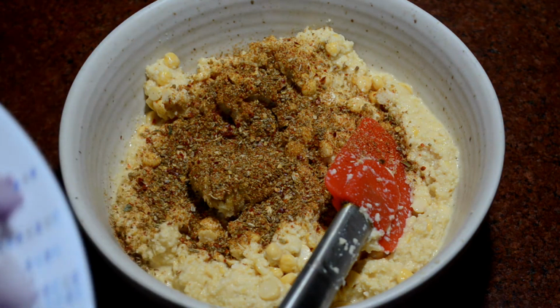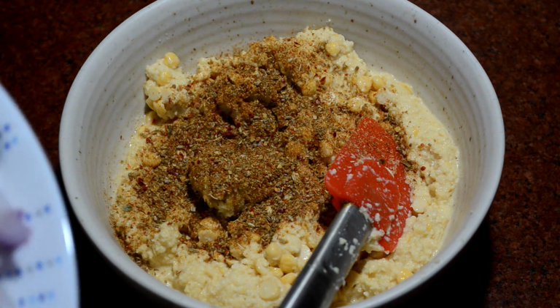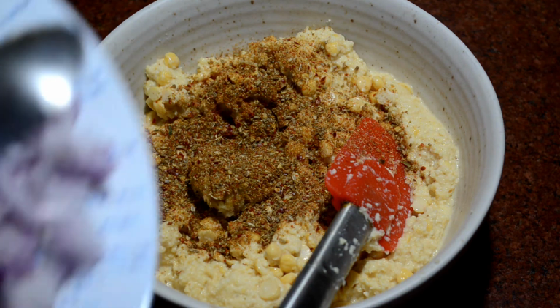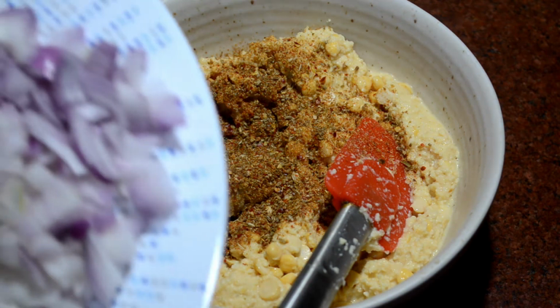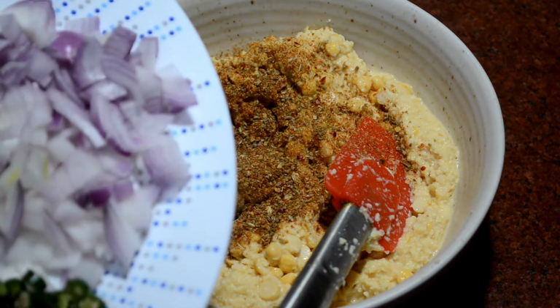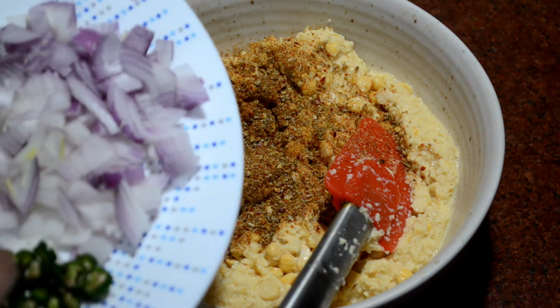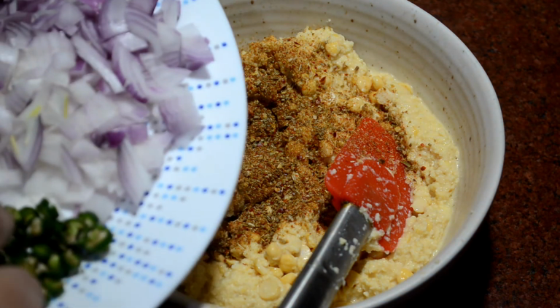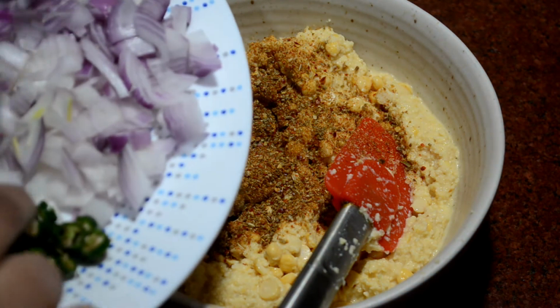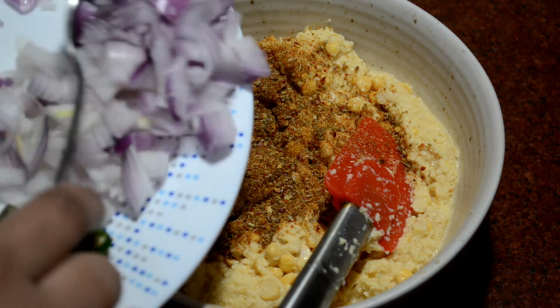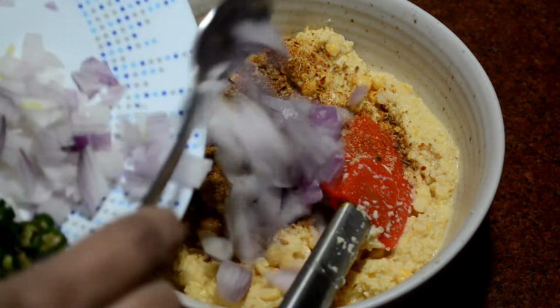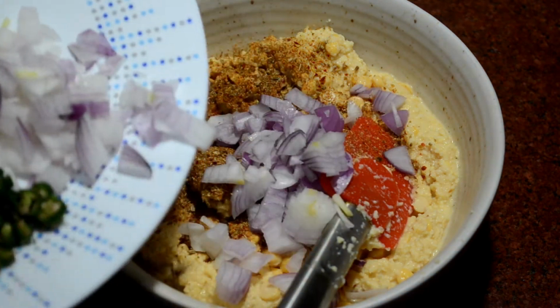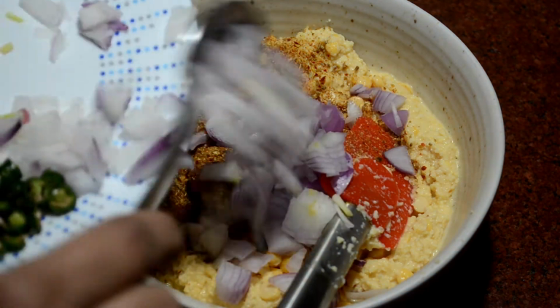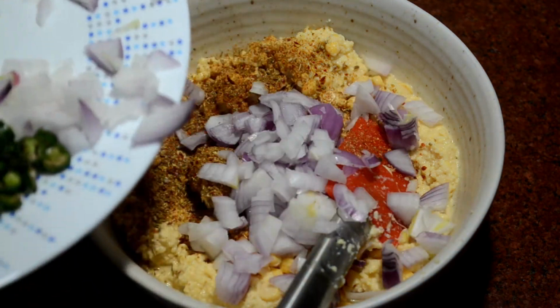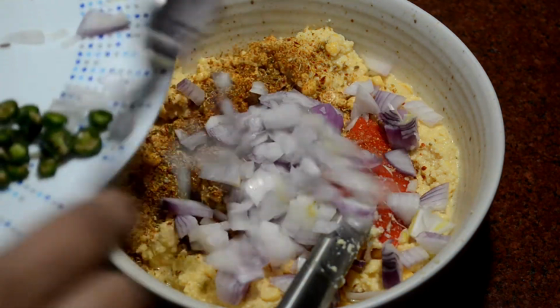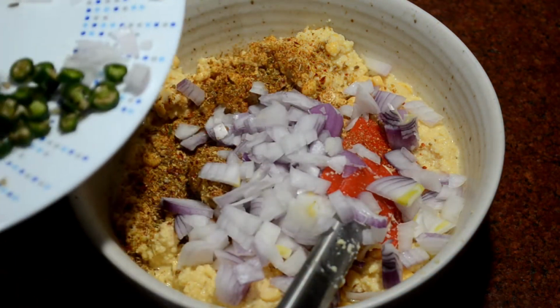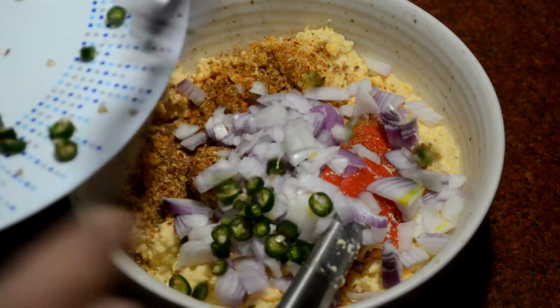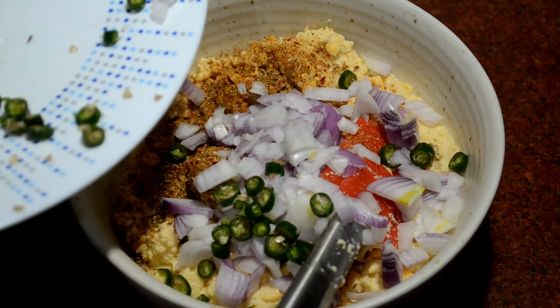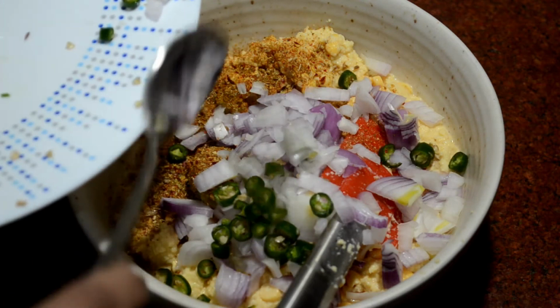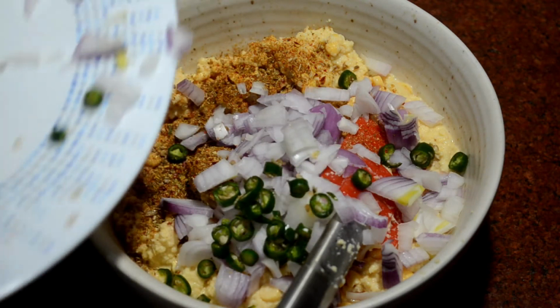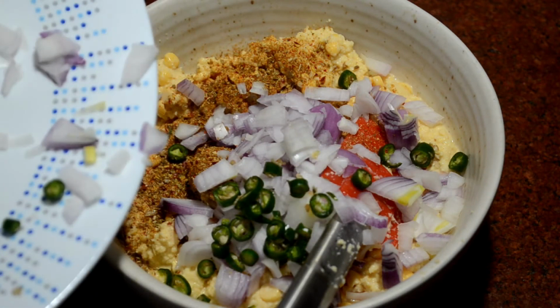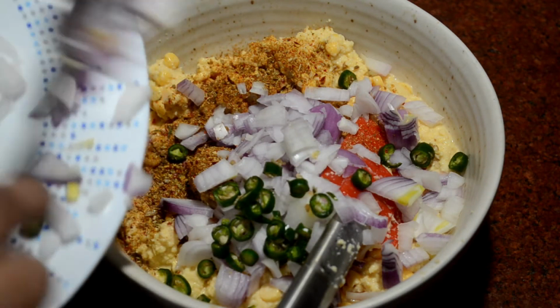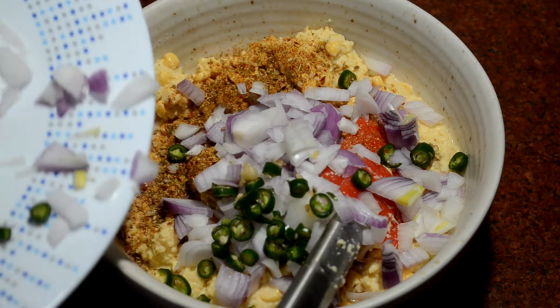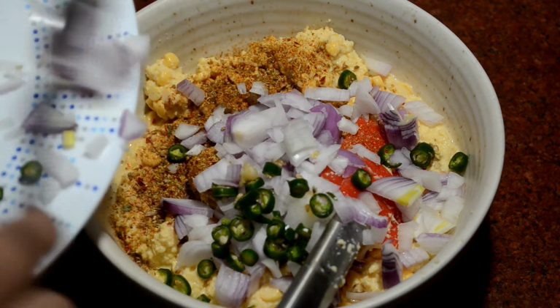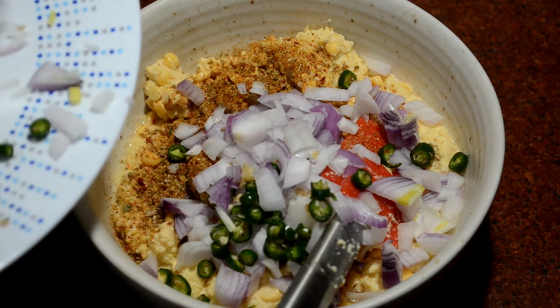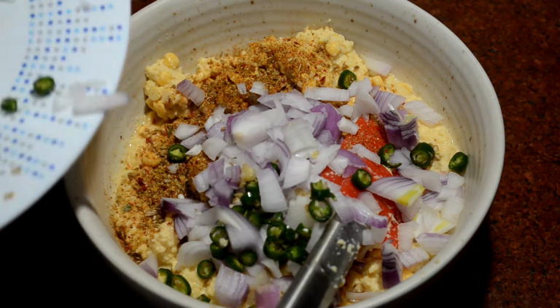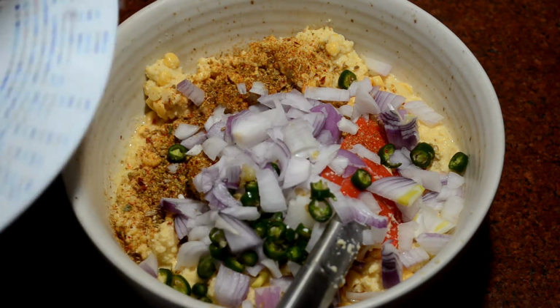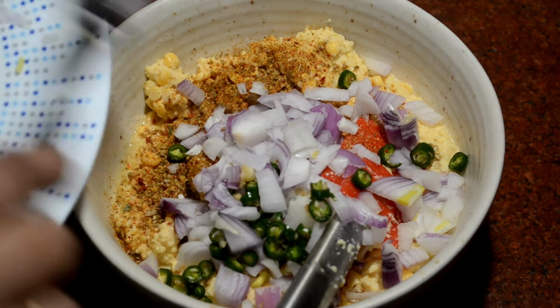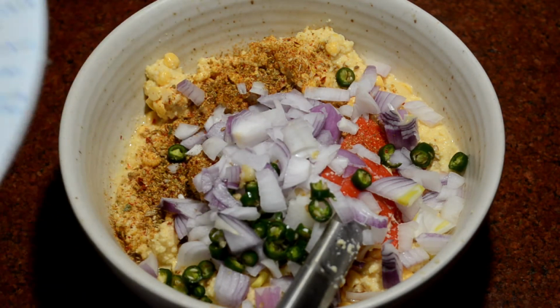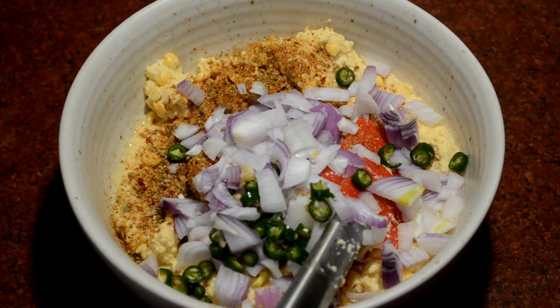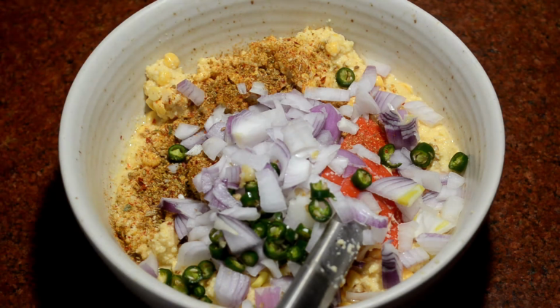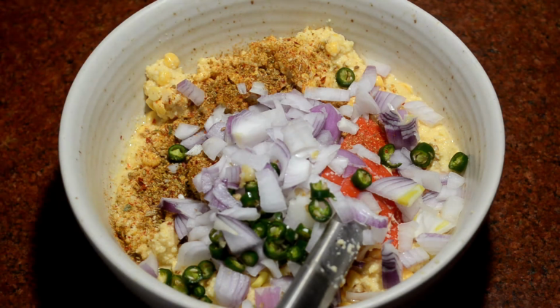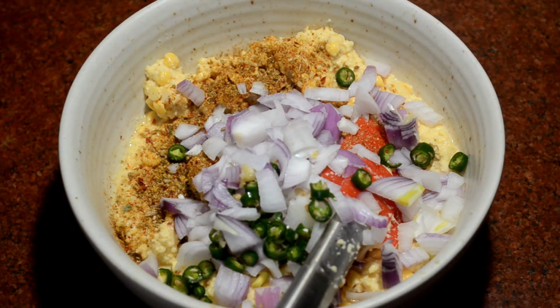If you want, you can add mint leaves. I didn't have it this time. You can also add some salt as needed.